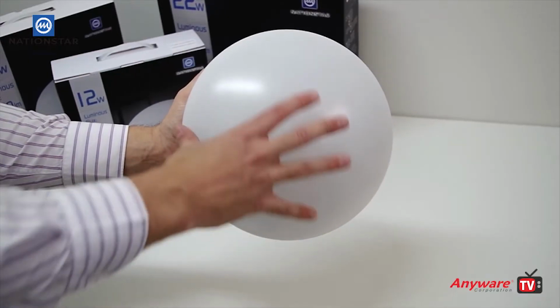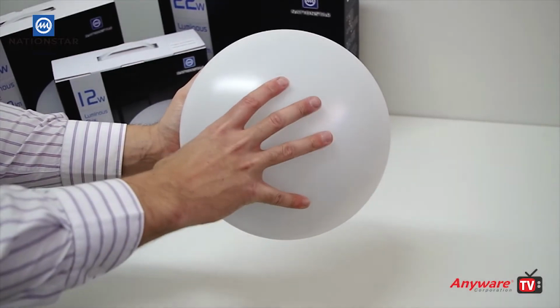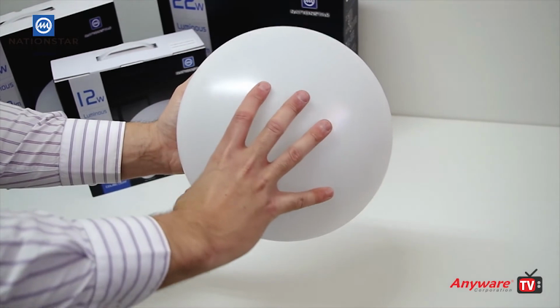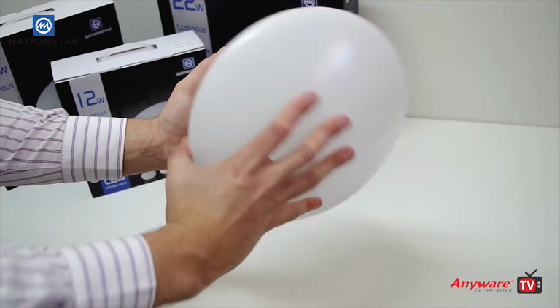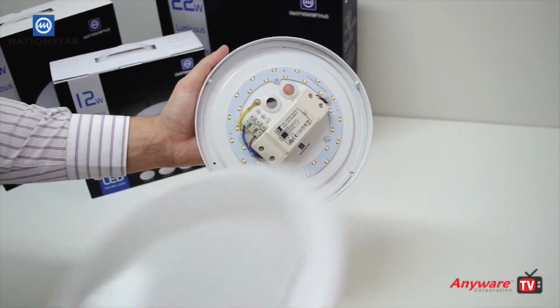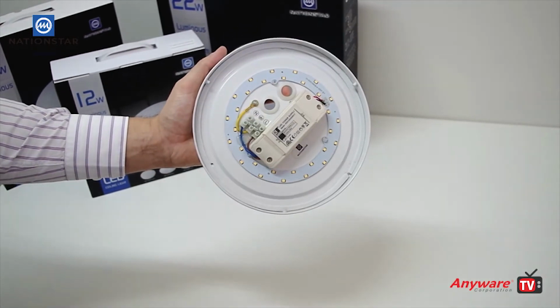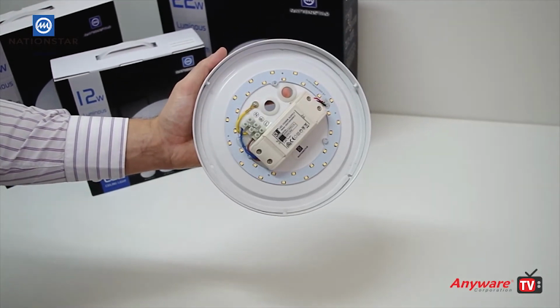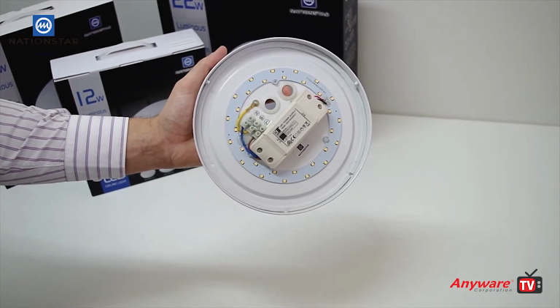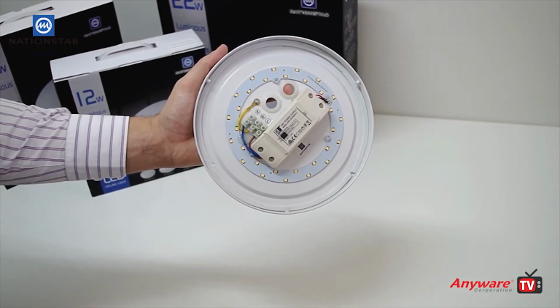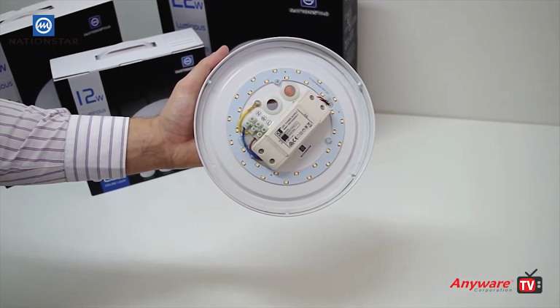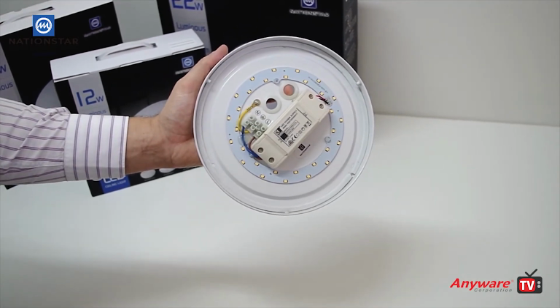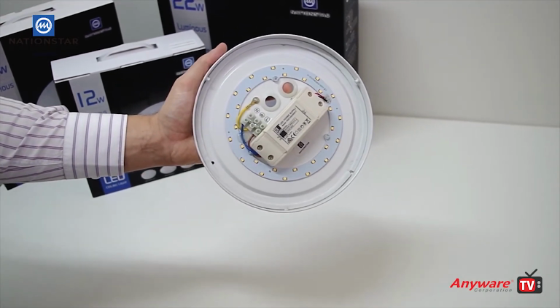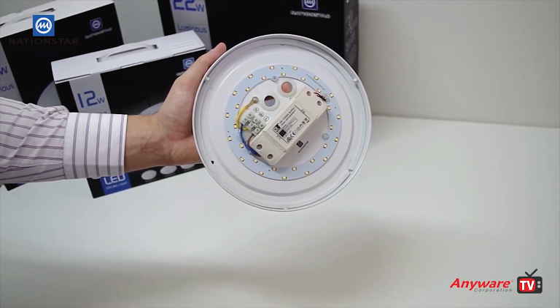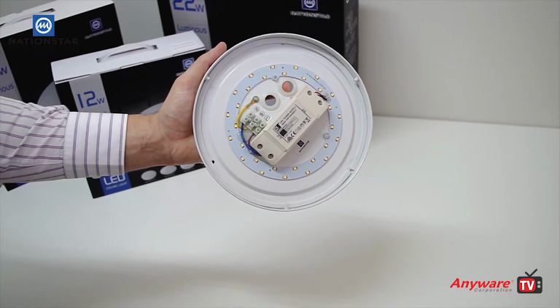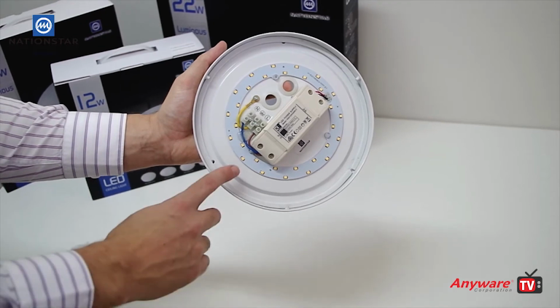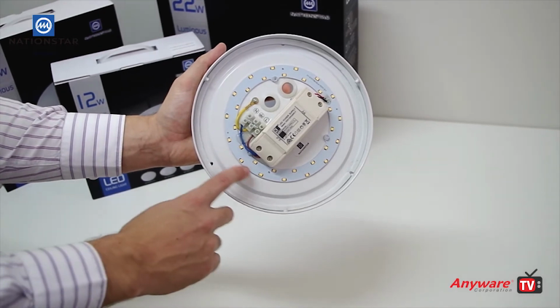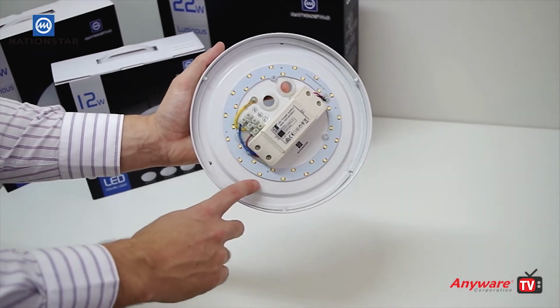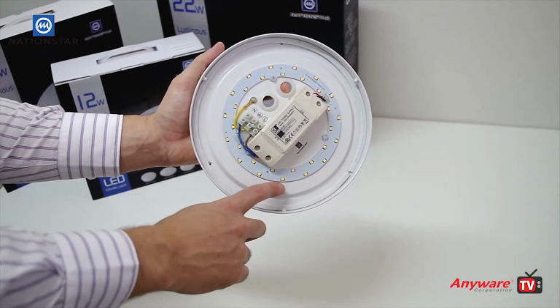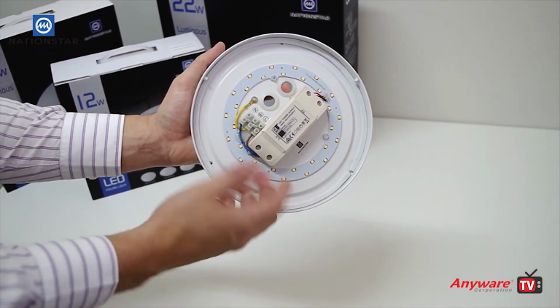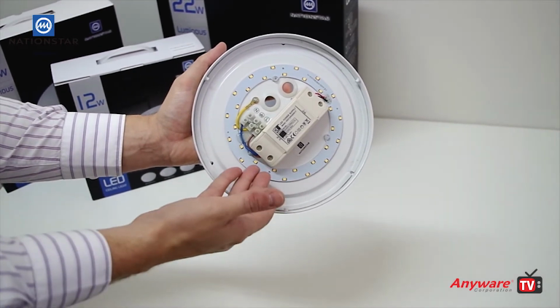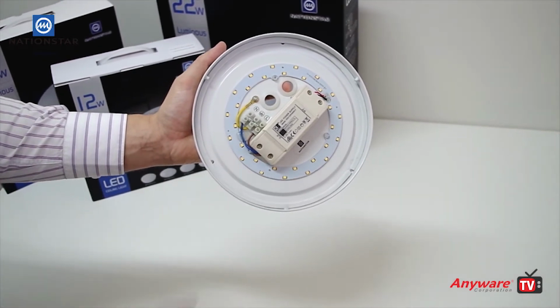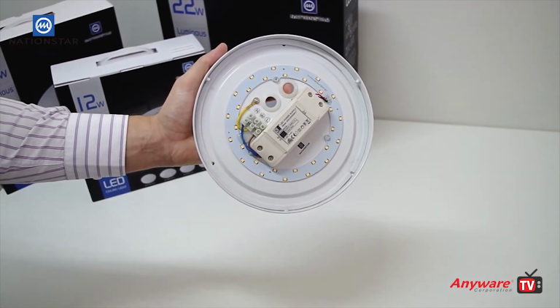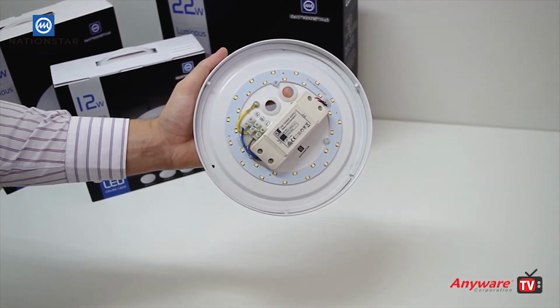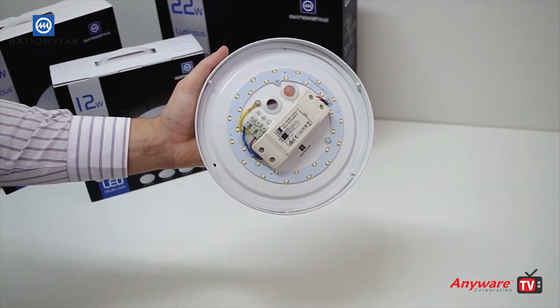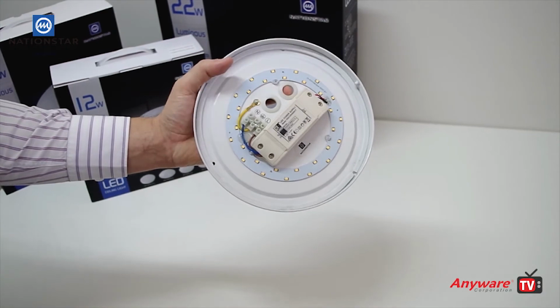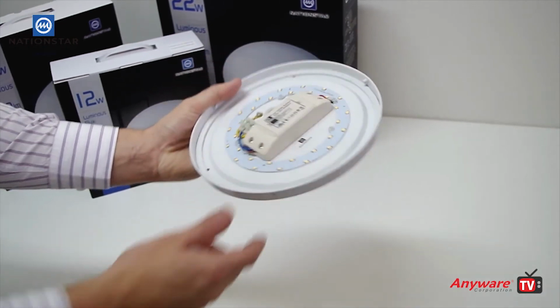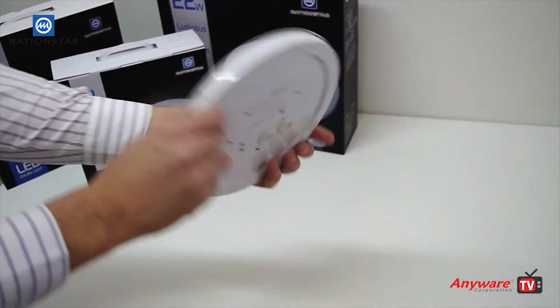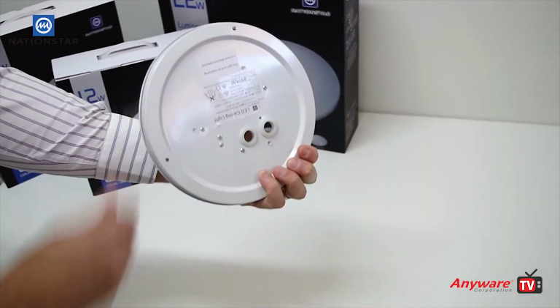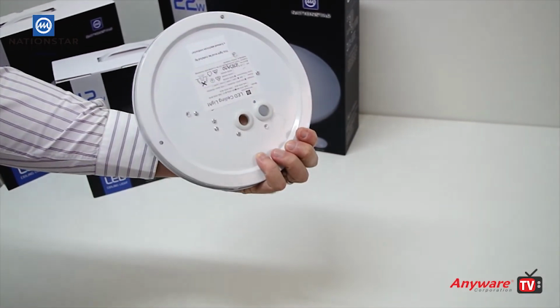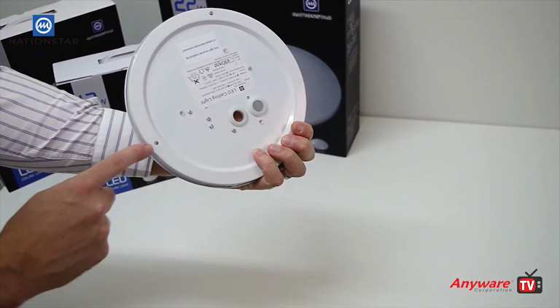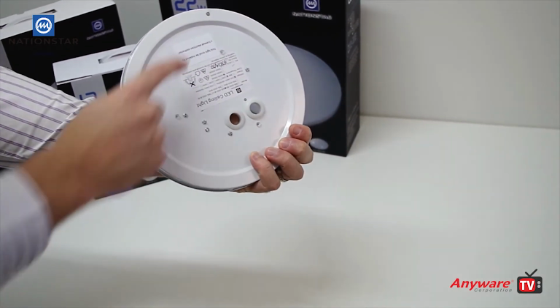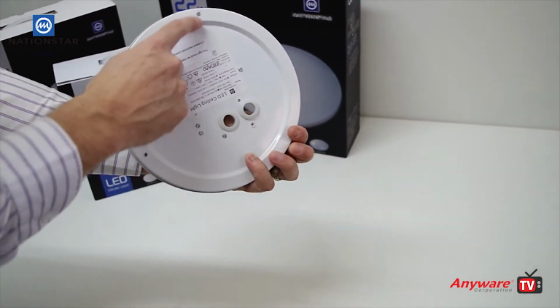The LED ceiling lights come supplied as a kit which includes an easy-to-remove light shade. Inside you will see the LED chips, the LED driver, and the light can be flush mounted to most surfaces.